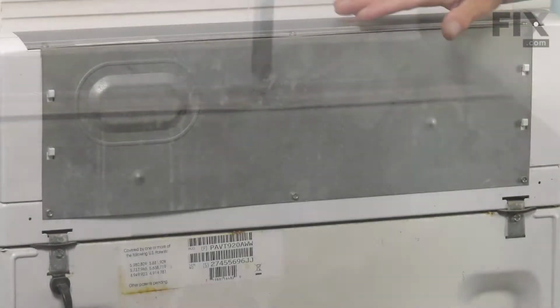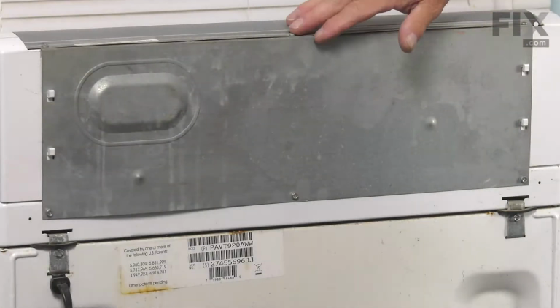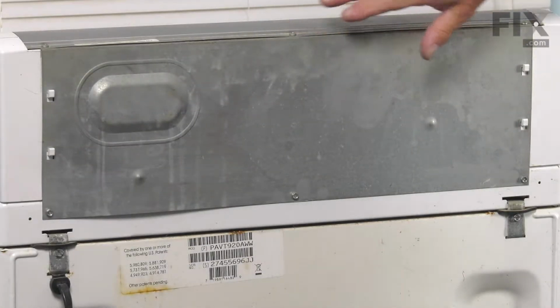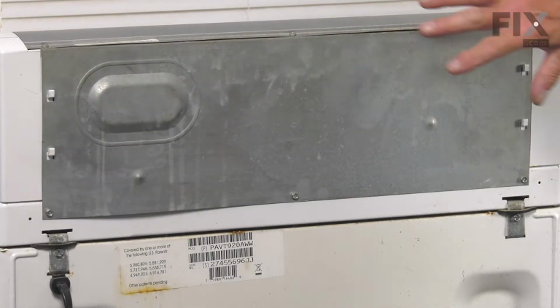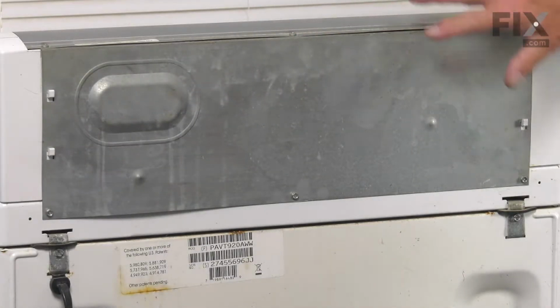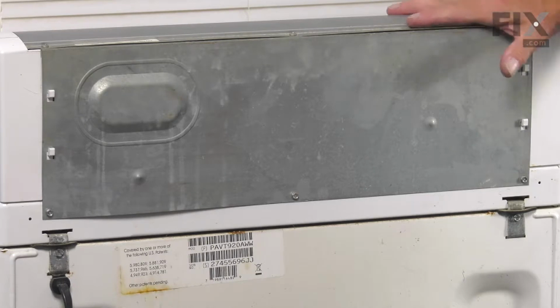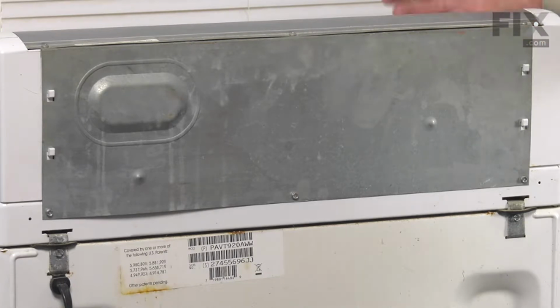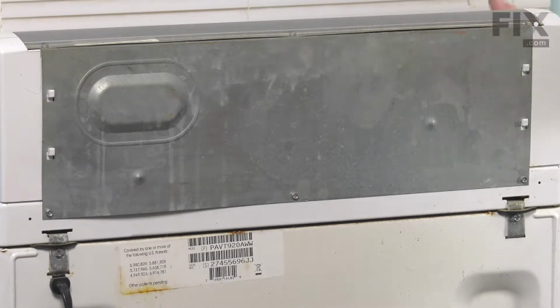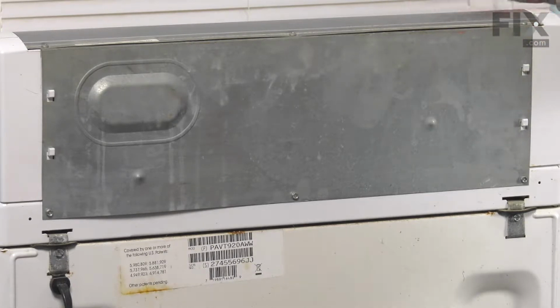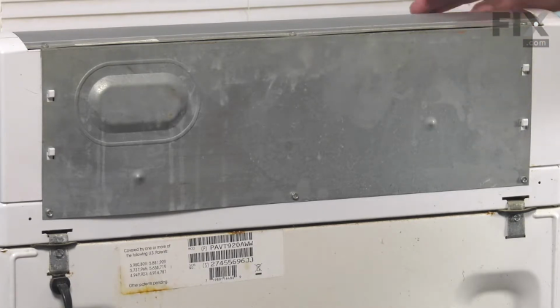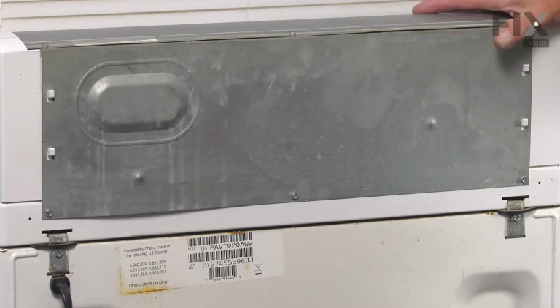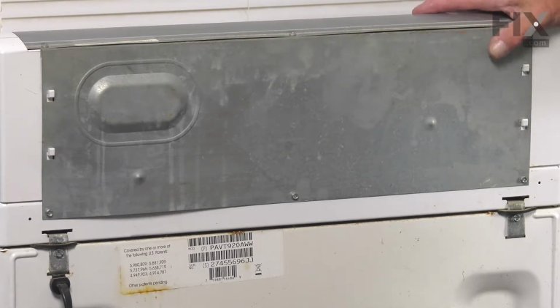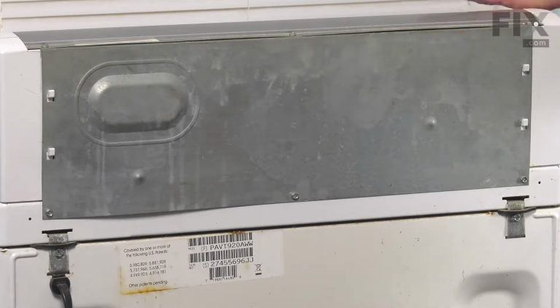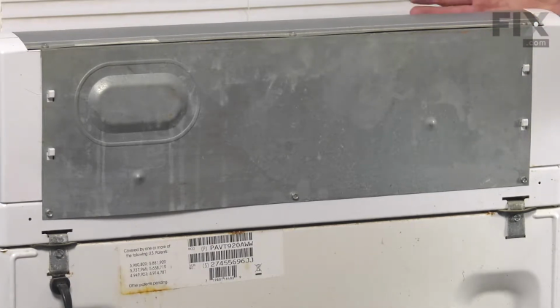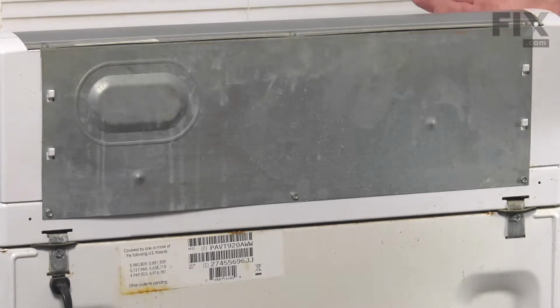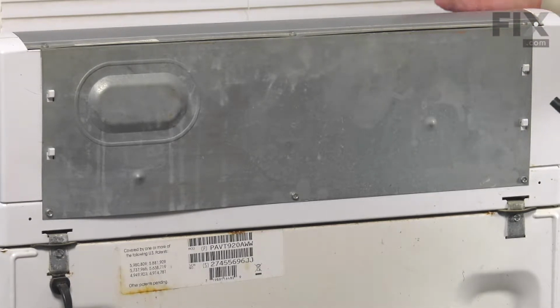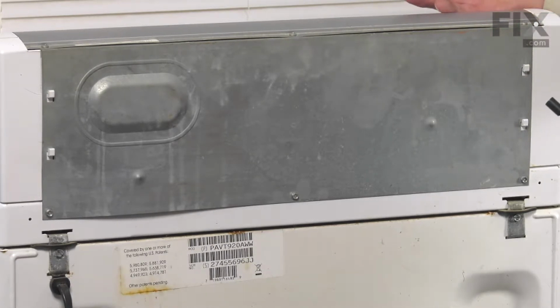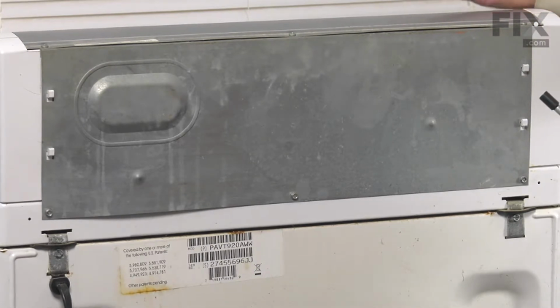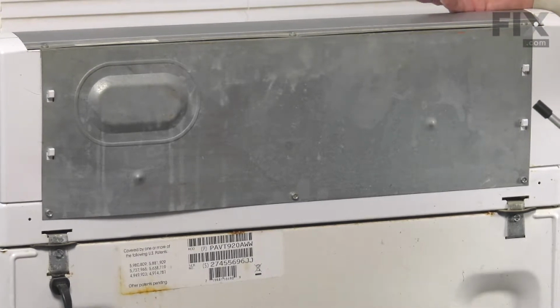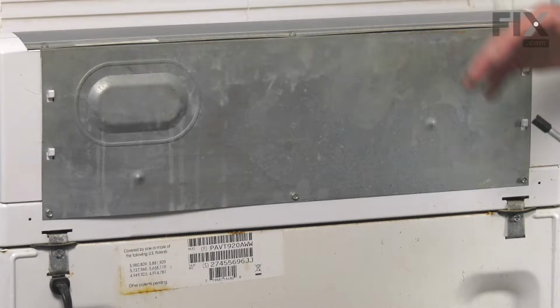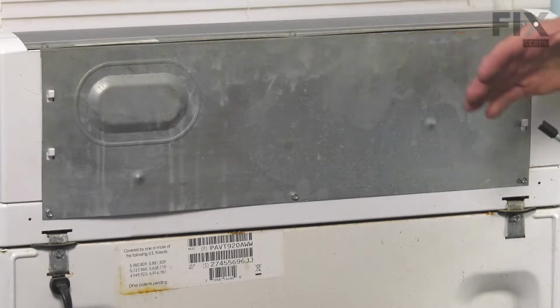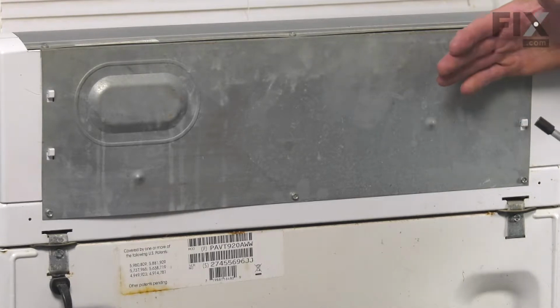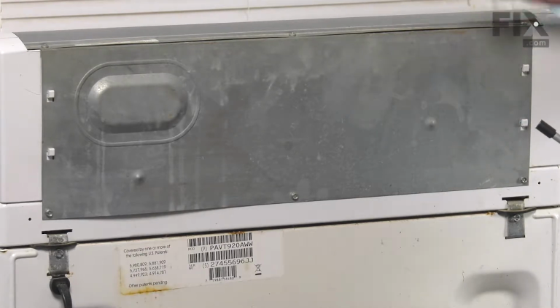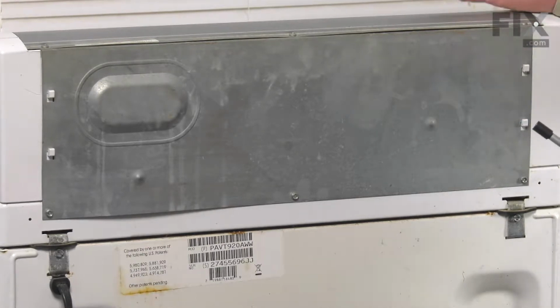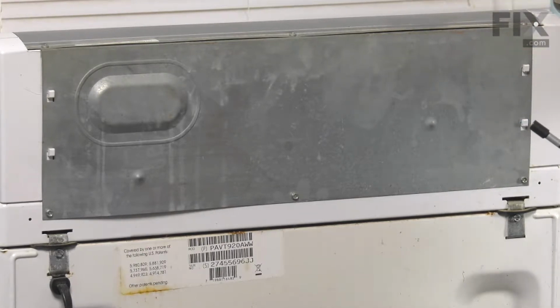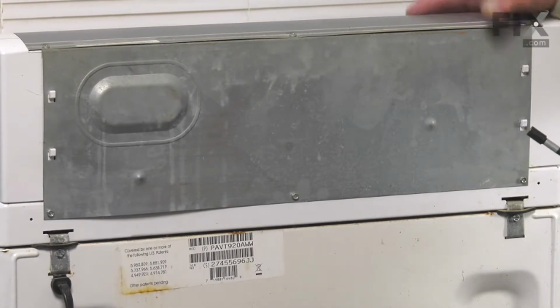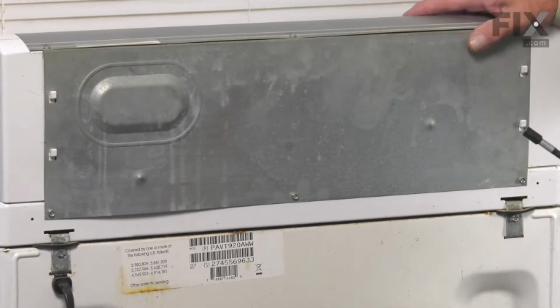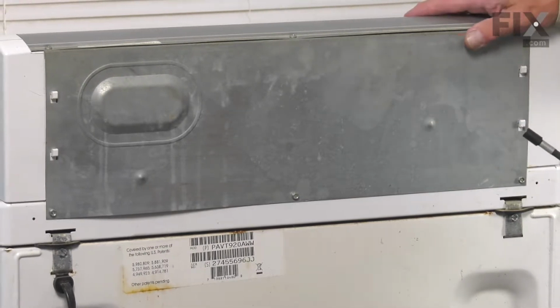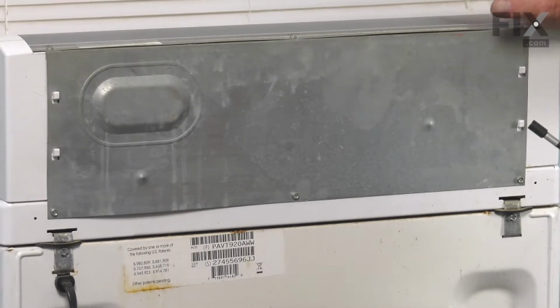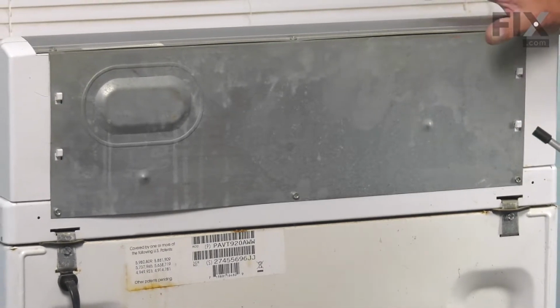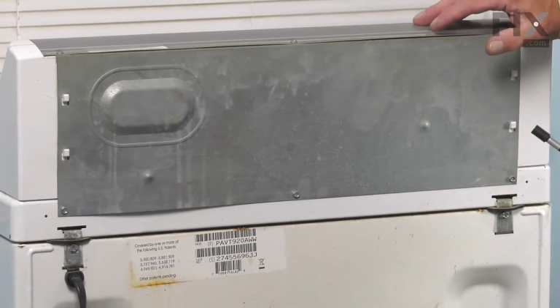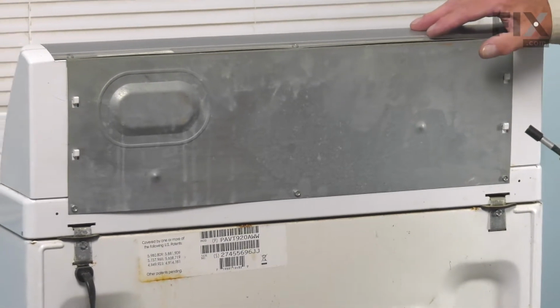Once we have that top secure, we'll then need to raise that whole main top up. We'll either need to have somebody to support that, or push it close to the wall so that you can lean it up against the wall while we do the rest of the repair.